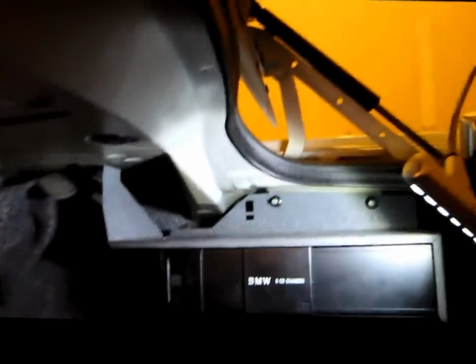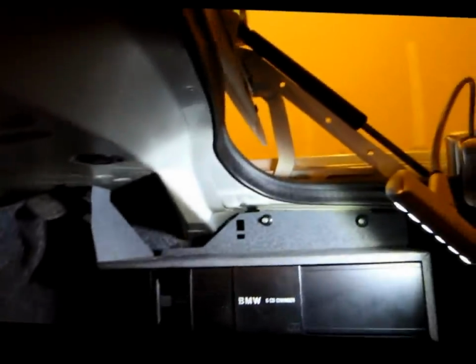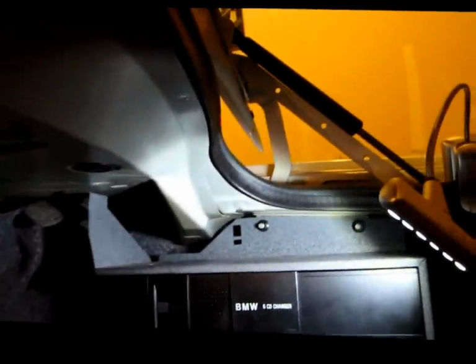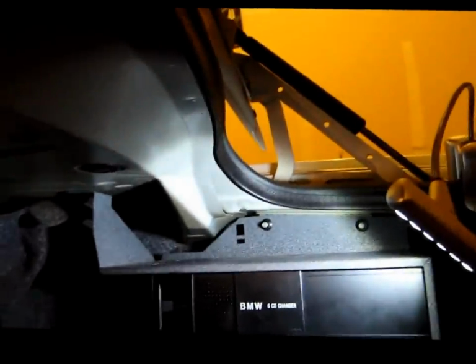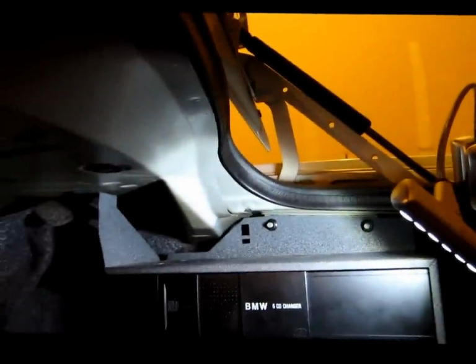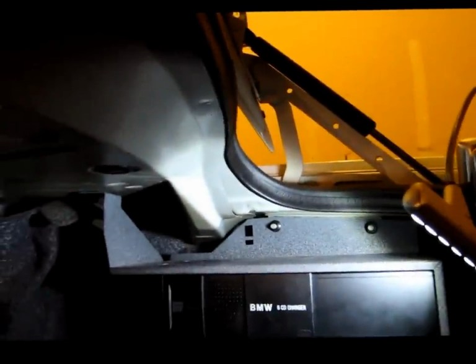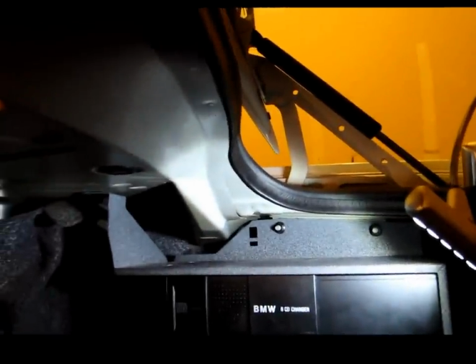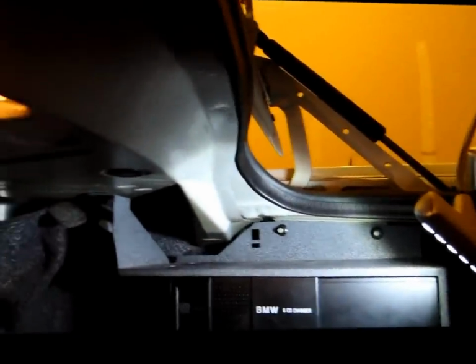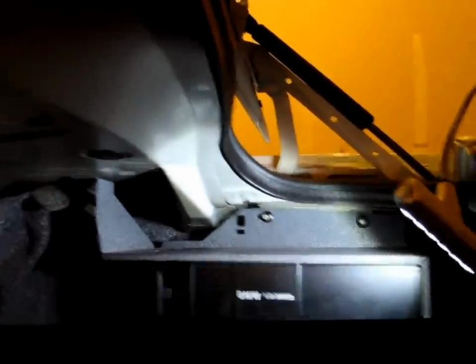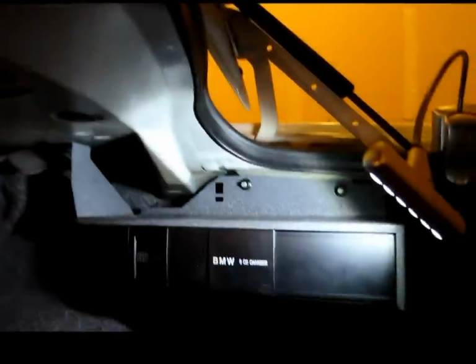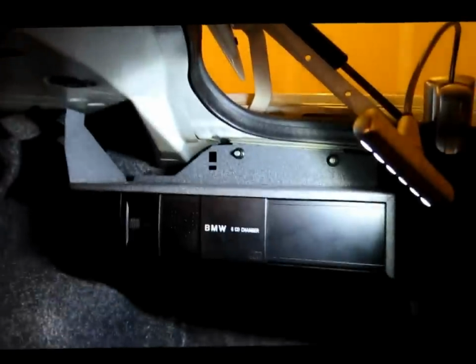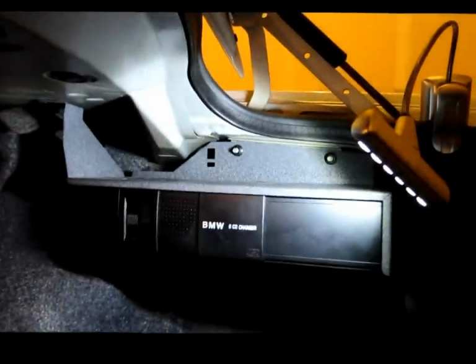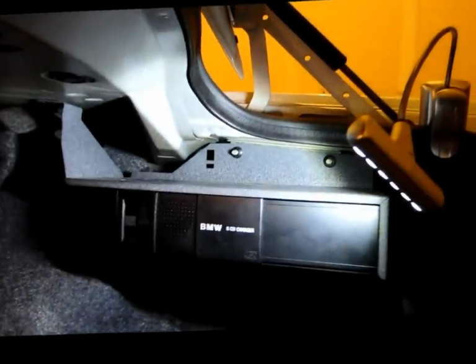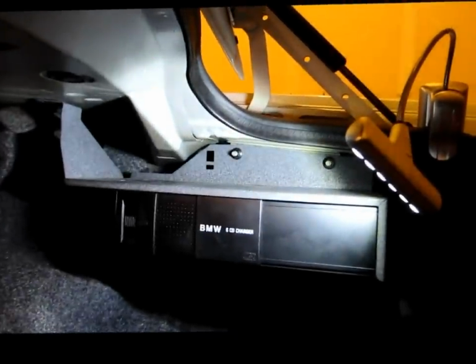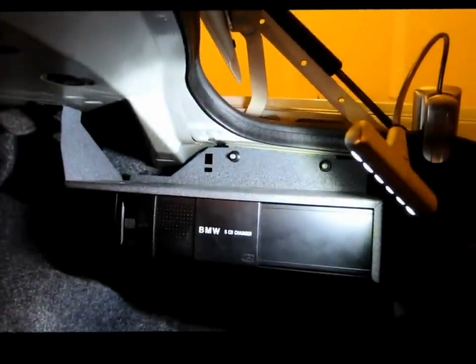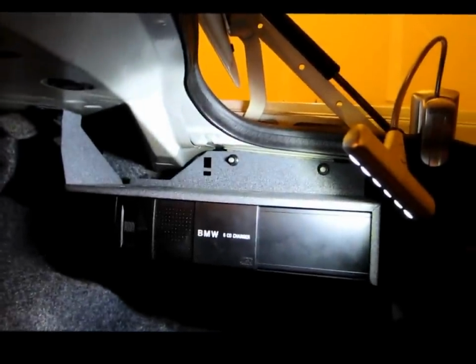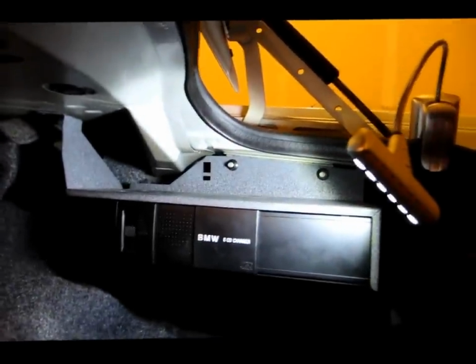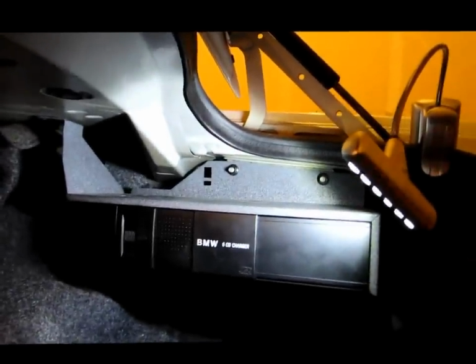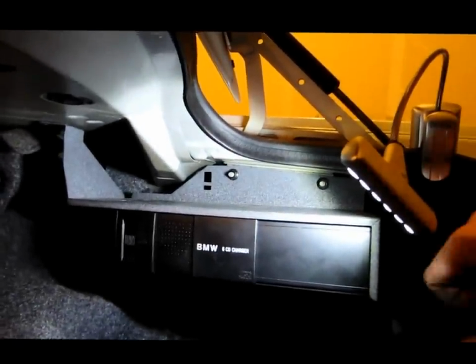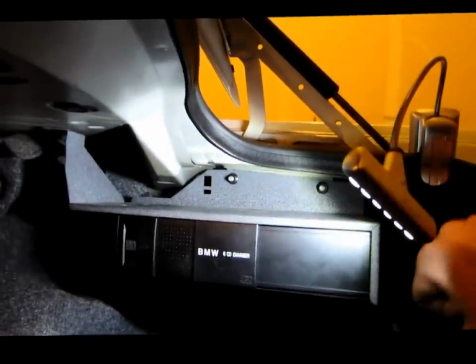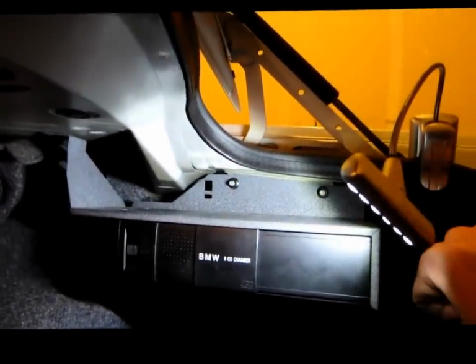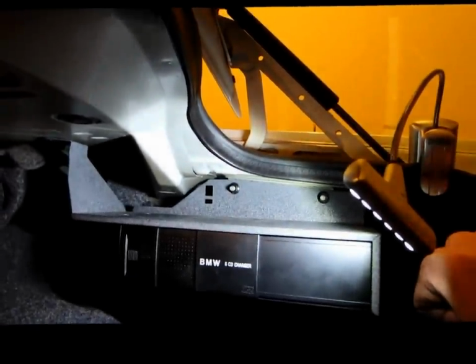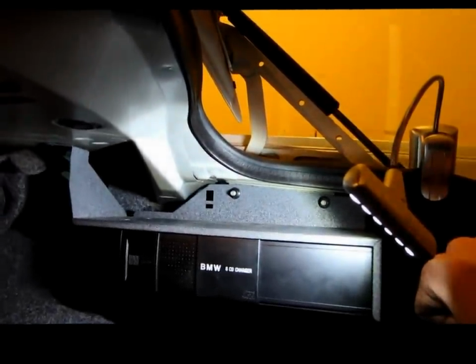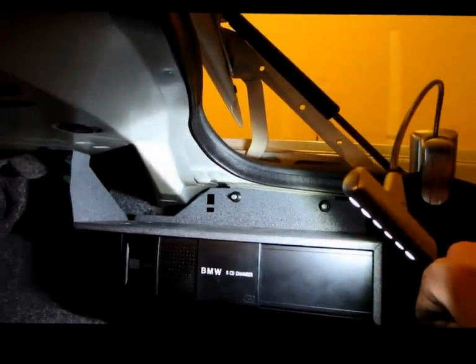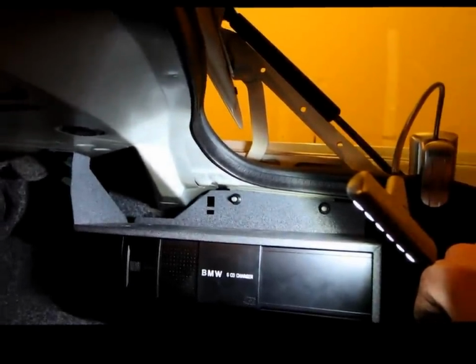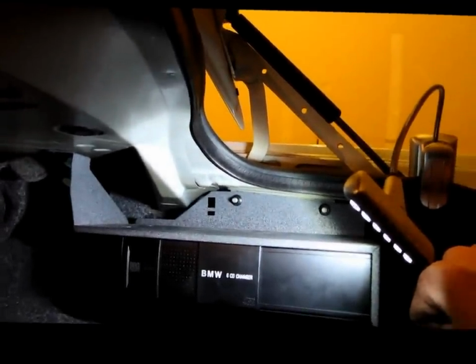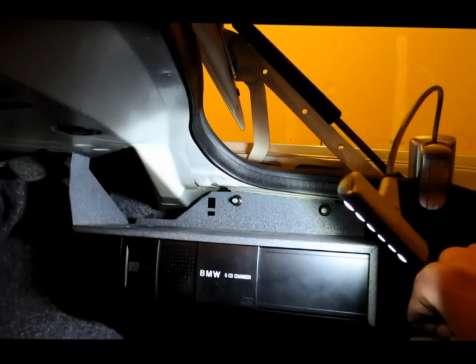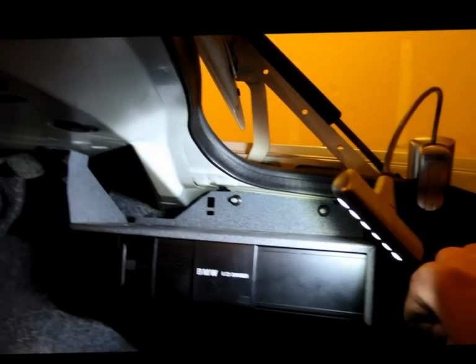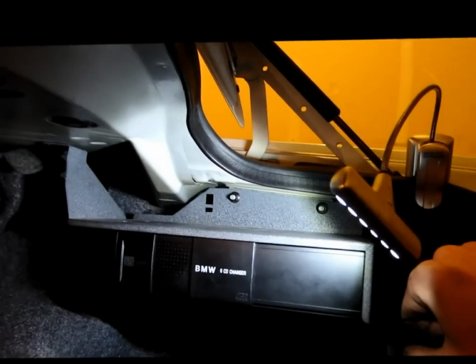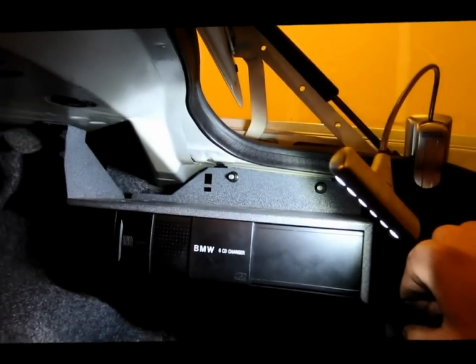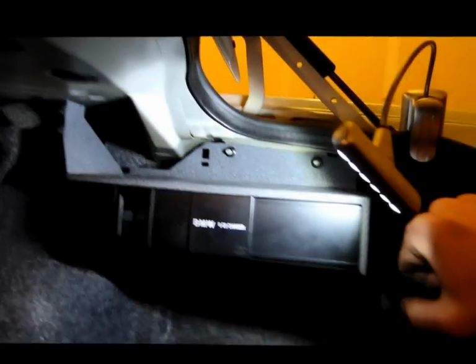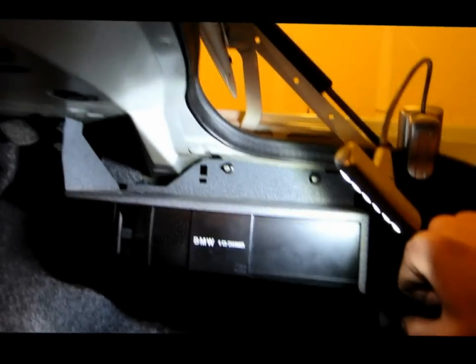If you have any questions, feel free to post them. So basically what I did was I just took it all apart, played with it a little, made sure it still worked, and it did. I must have triggered something while I was doing that, because now it's working.